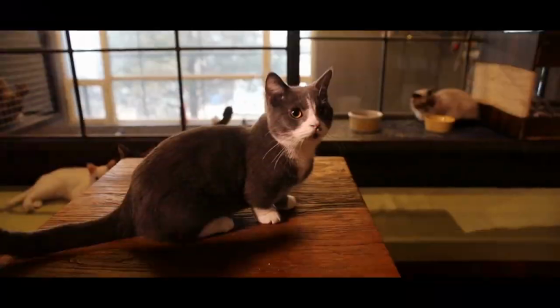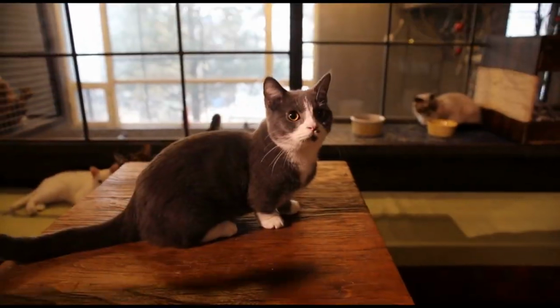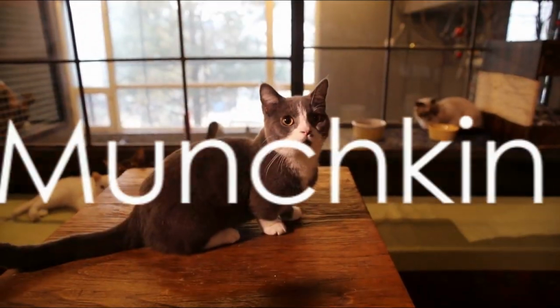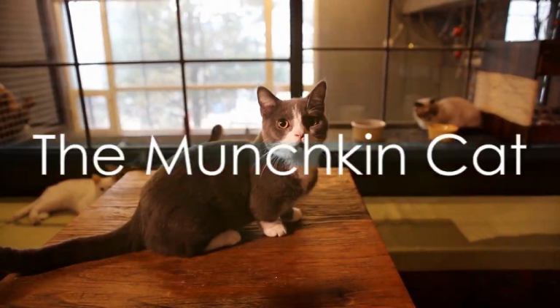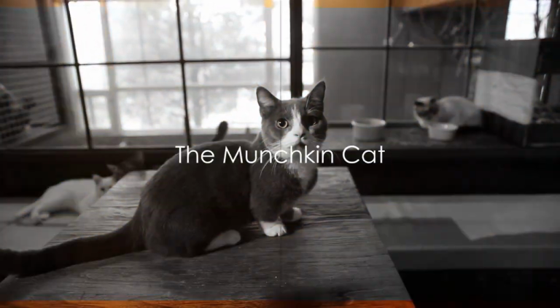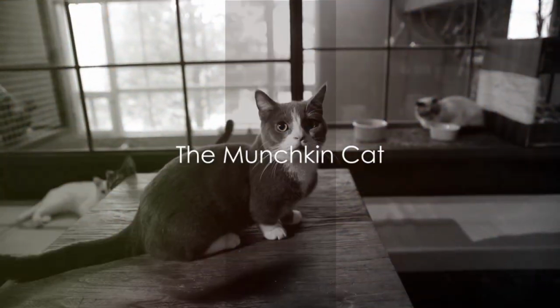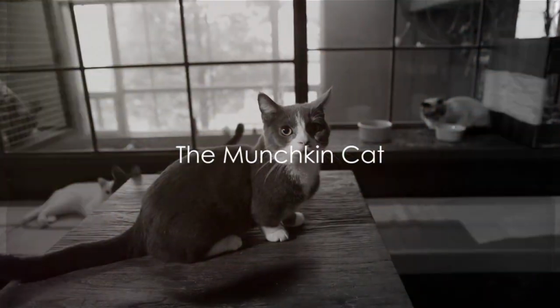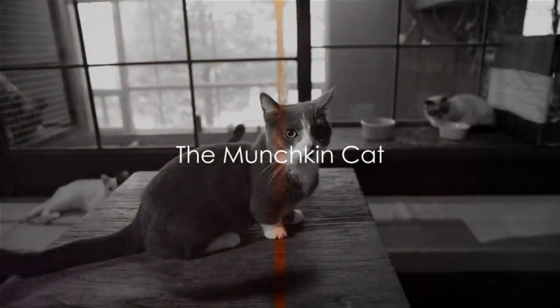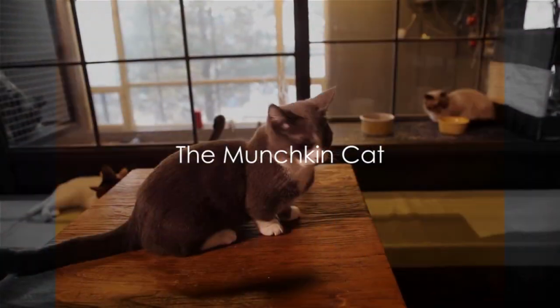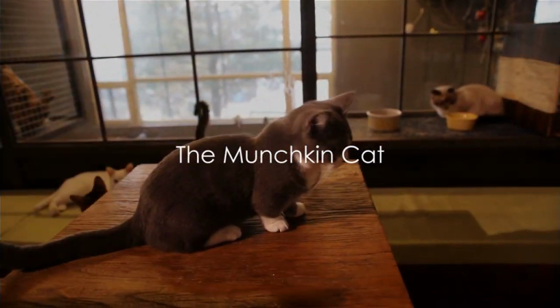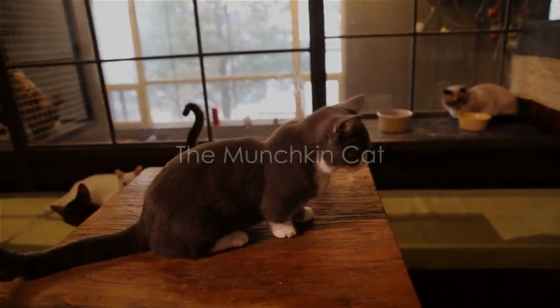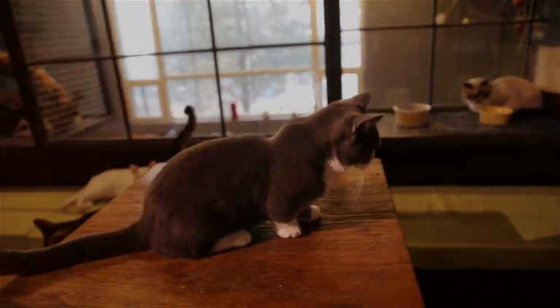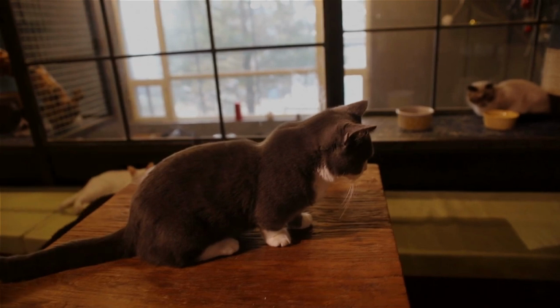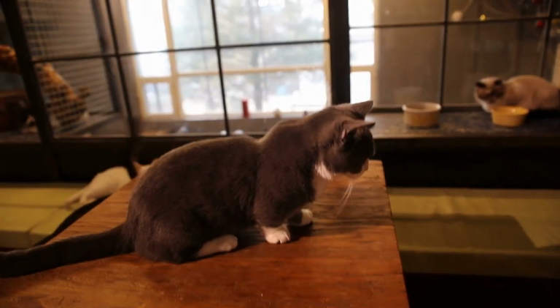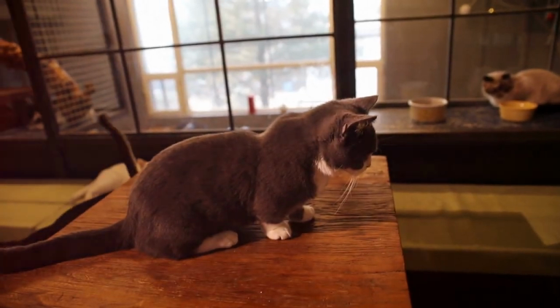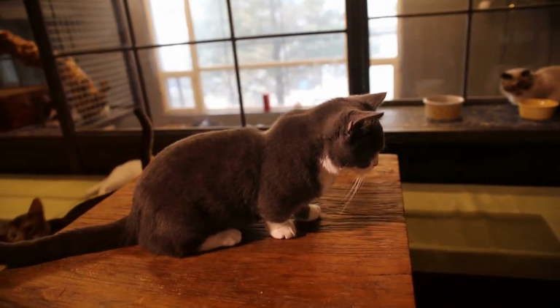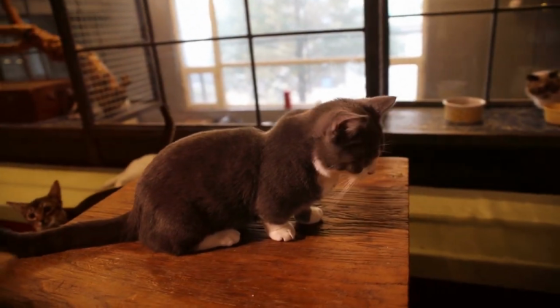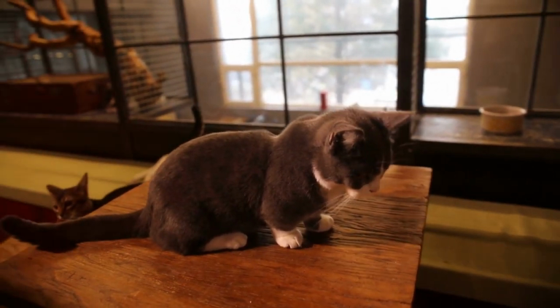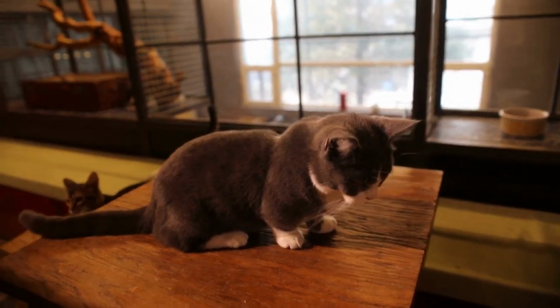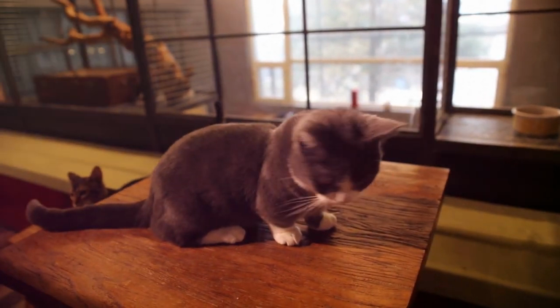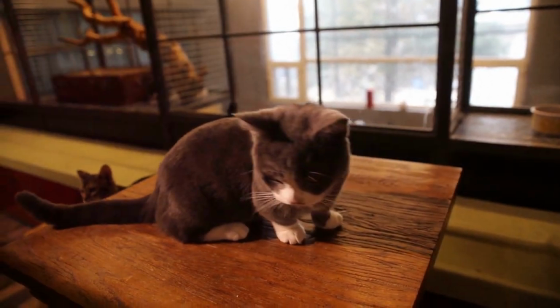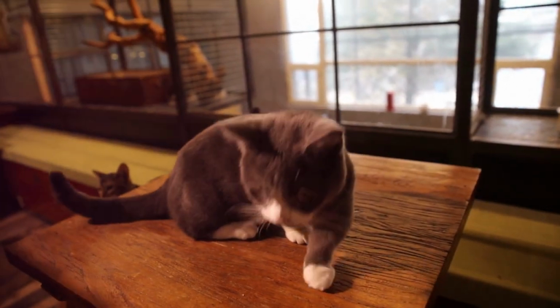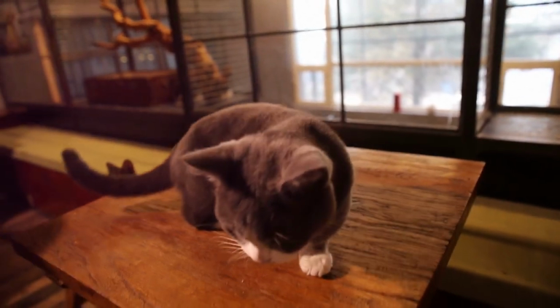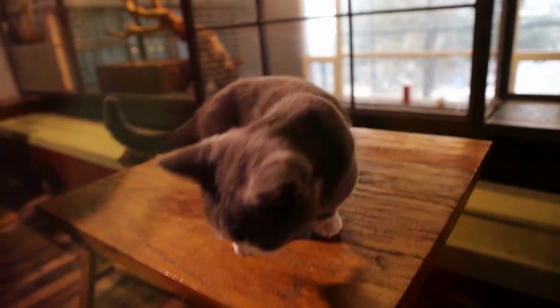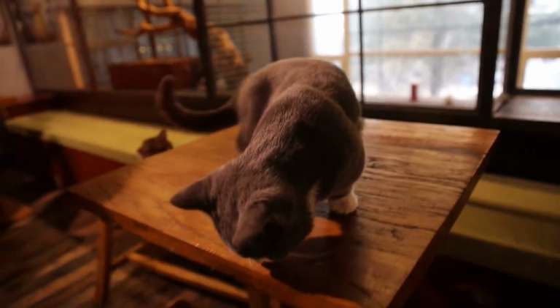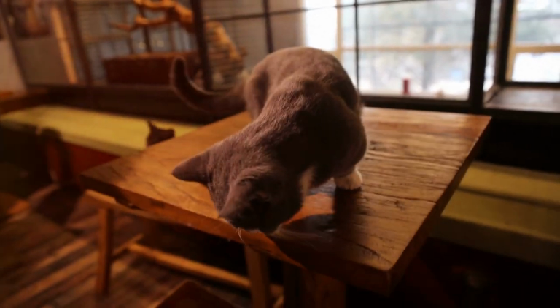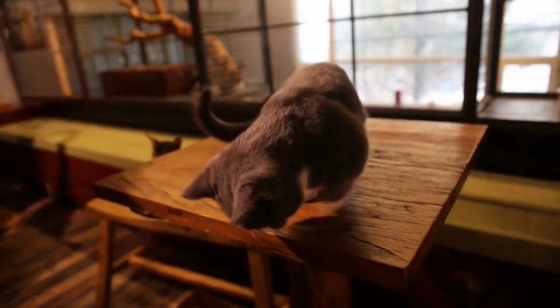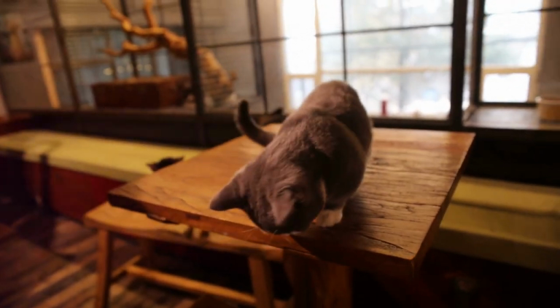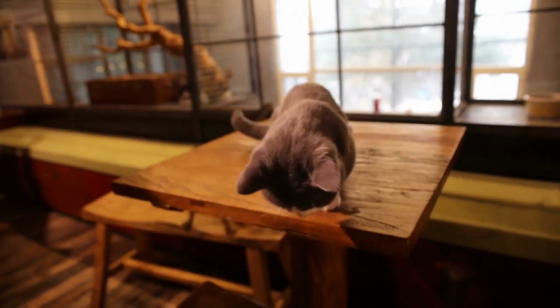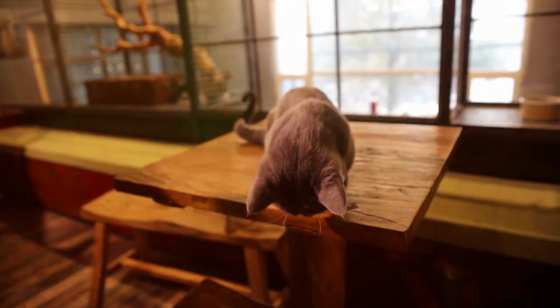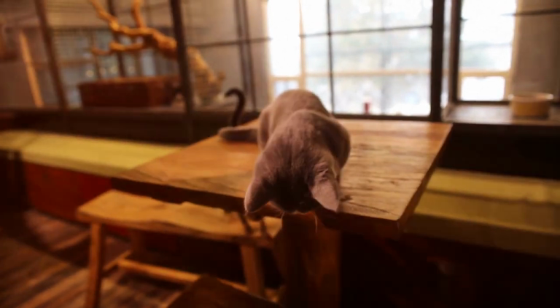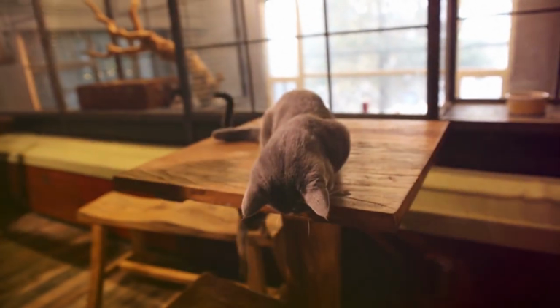The Munchkin cat, with its short legs, might look like a dachshund at first glance. This breed is a result of a genetic mutation, but these cats are just as capable and agile as their longer-legged counterparts.